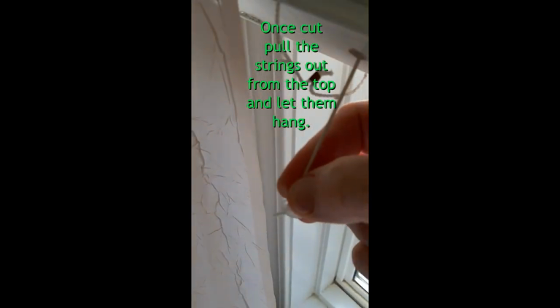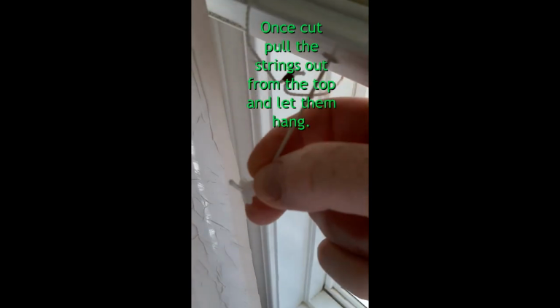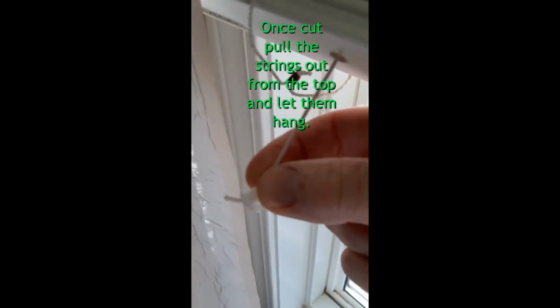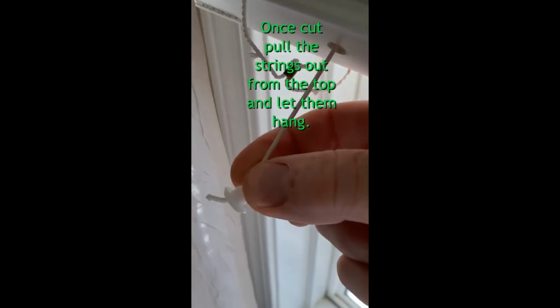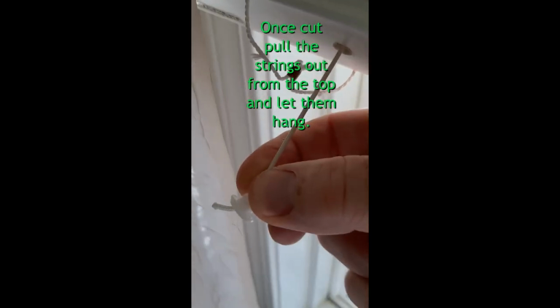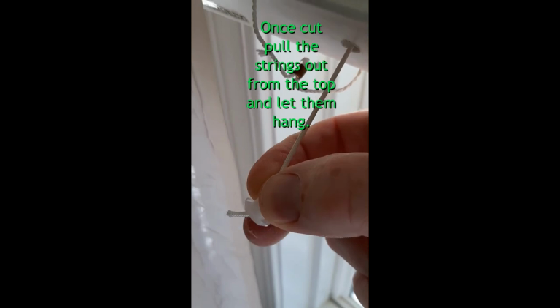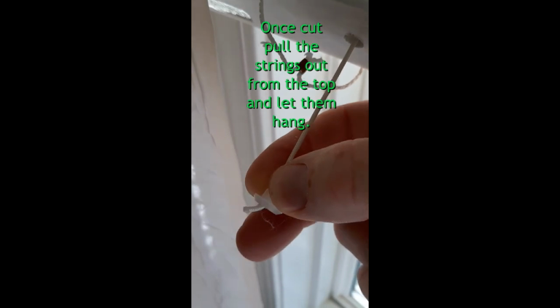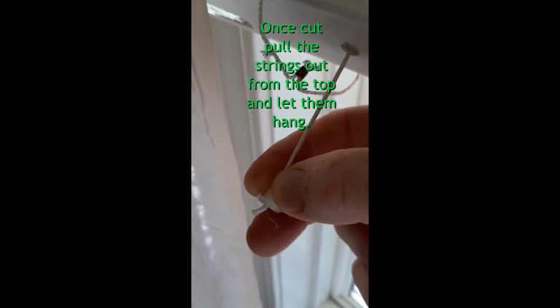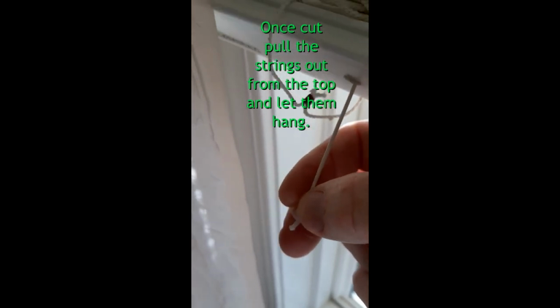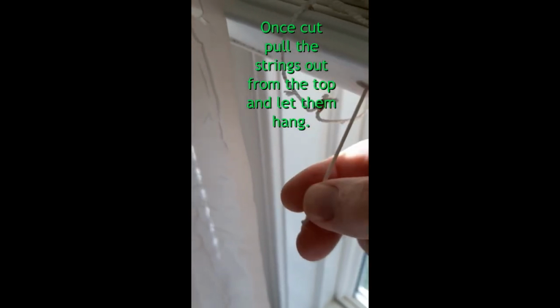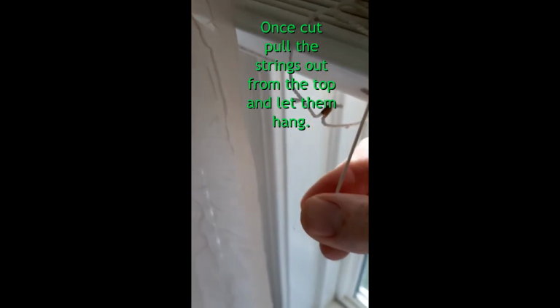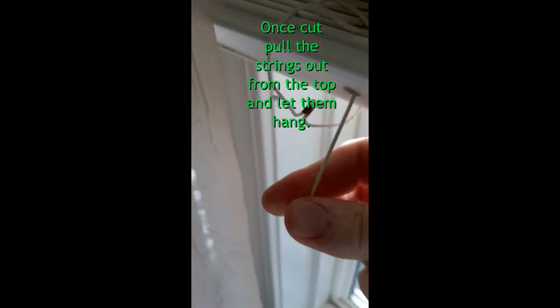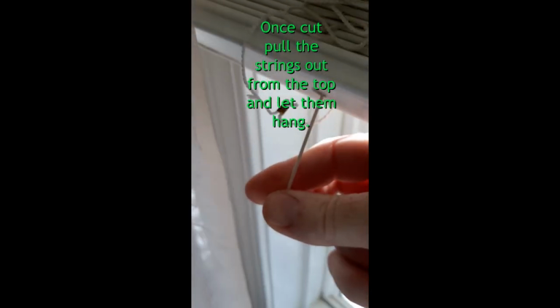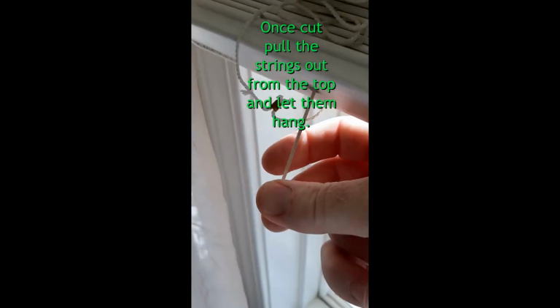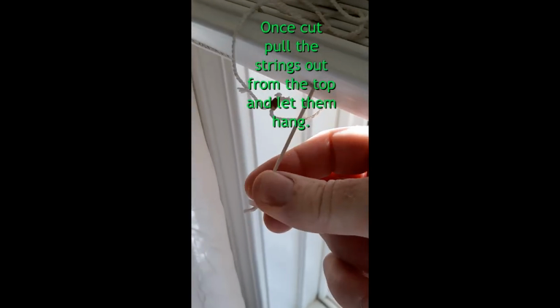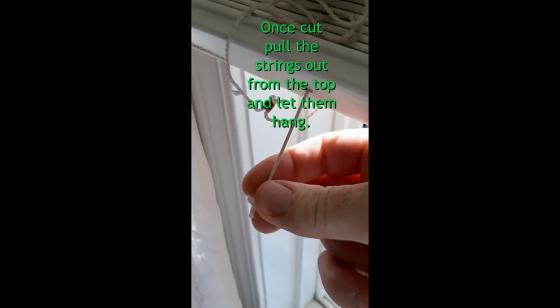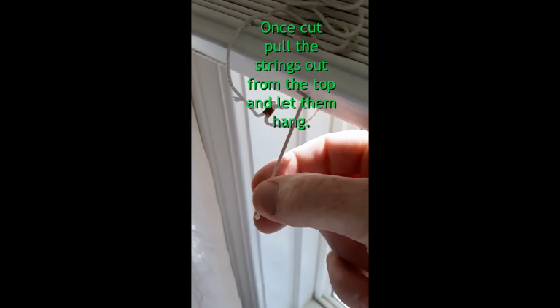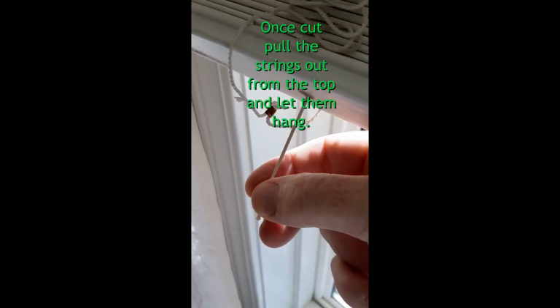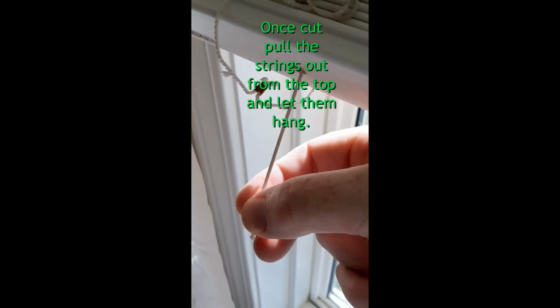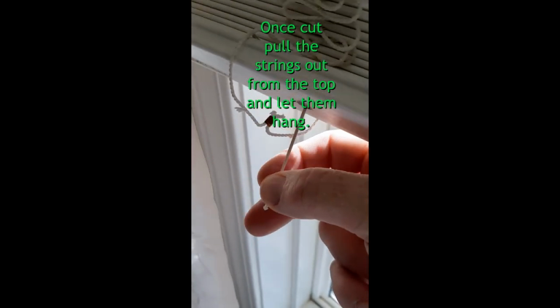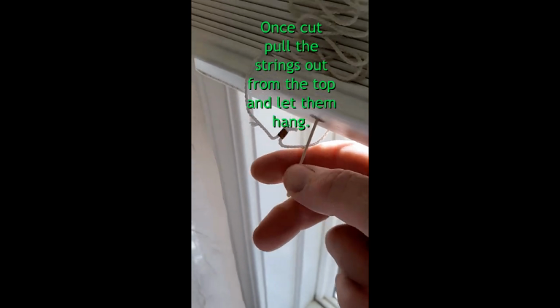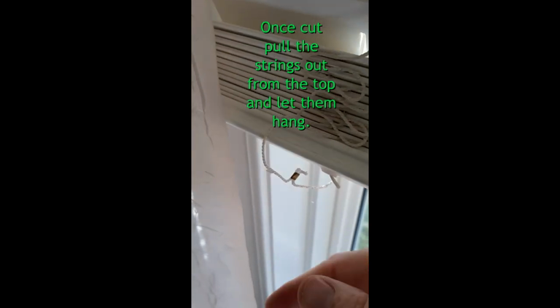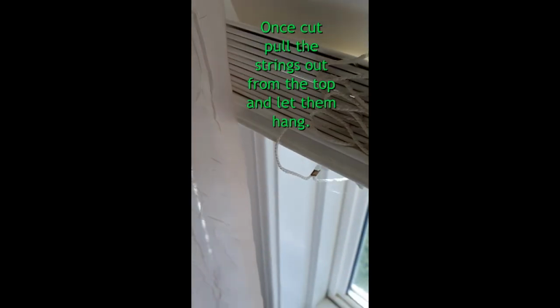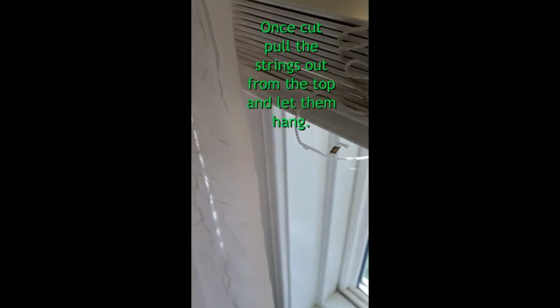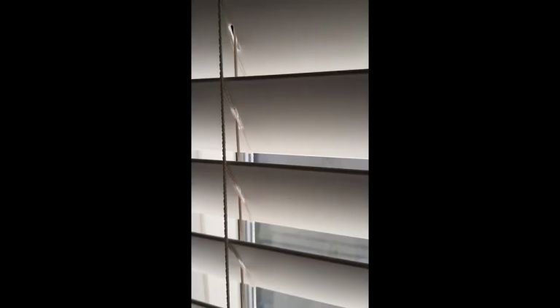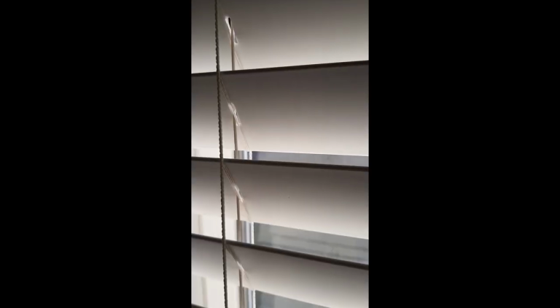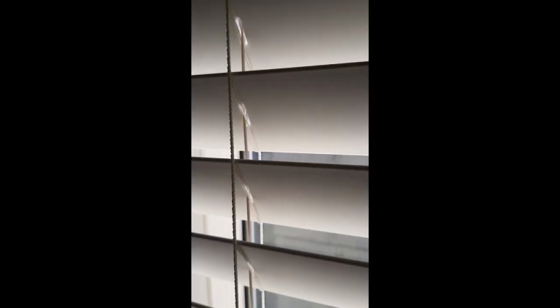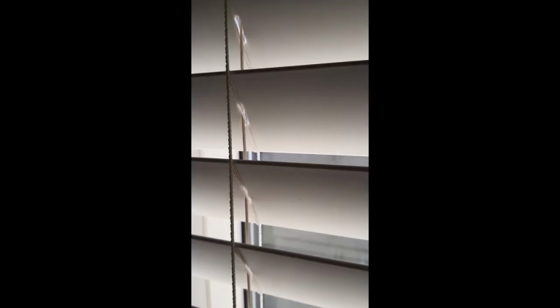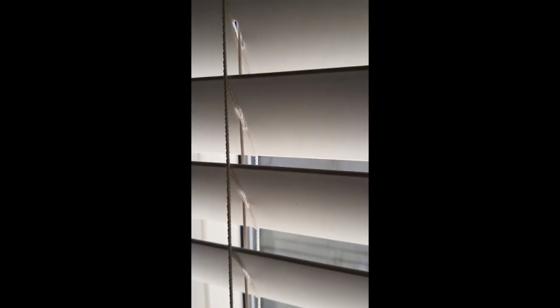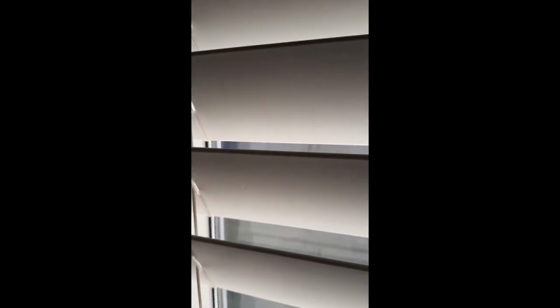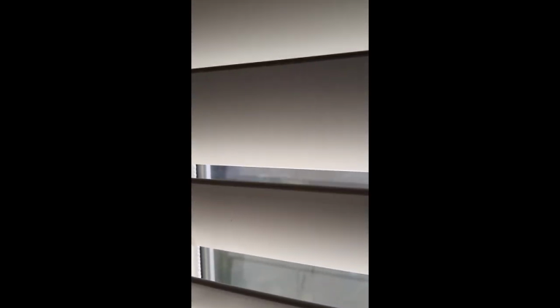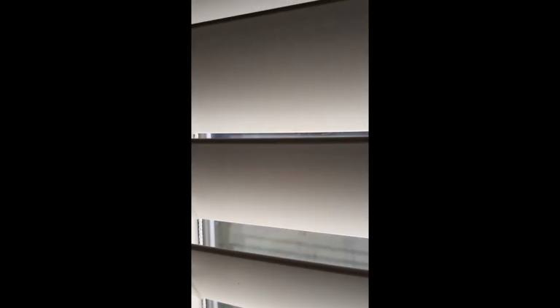On this one, all I did was cut it at the very end, and I did that four times to remove all of those middle strings and unthread them all the way out. One thing I wanted to point out about taking these slats out...